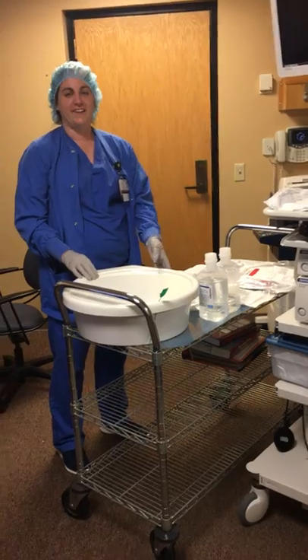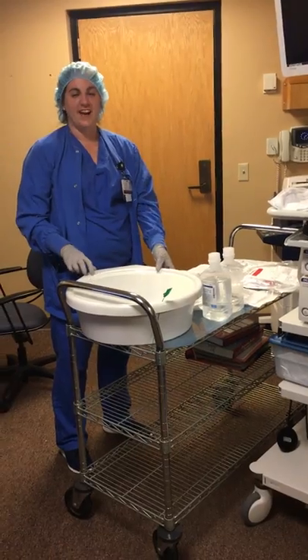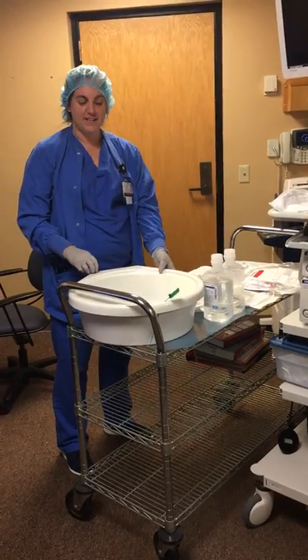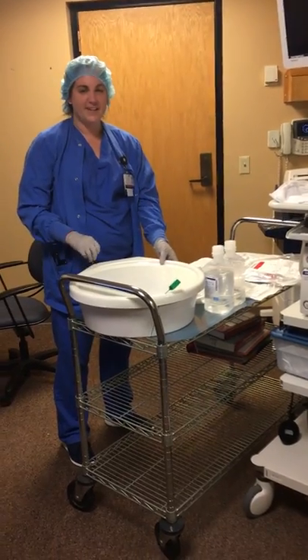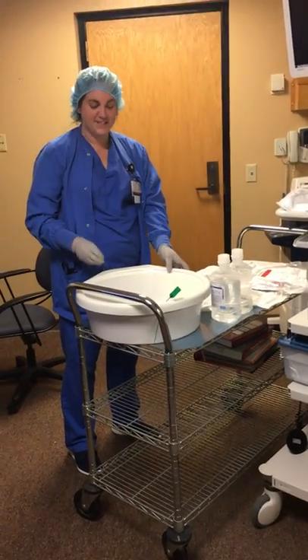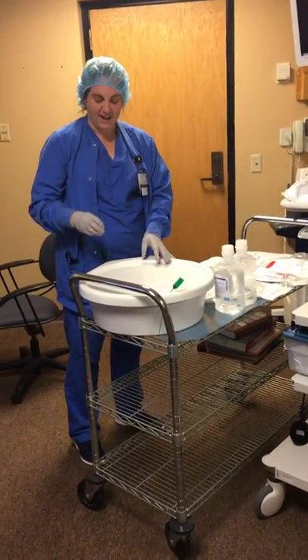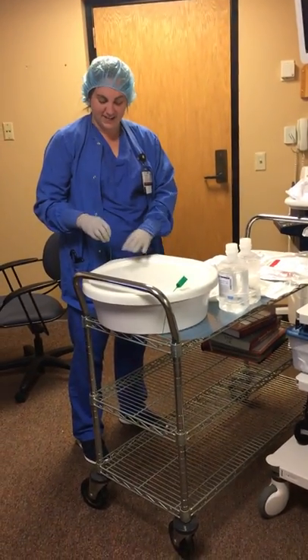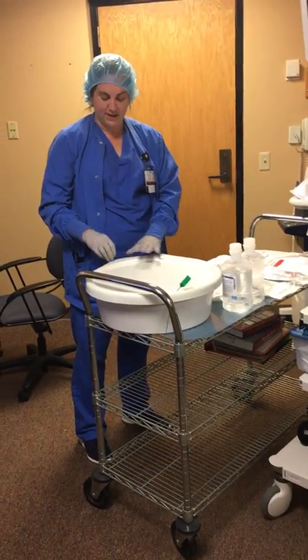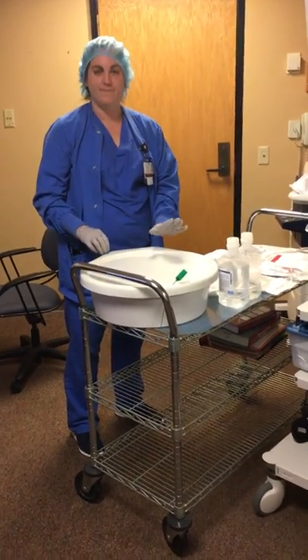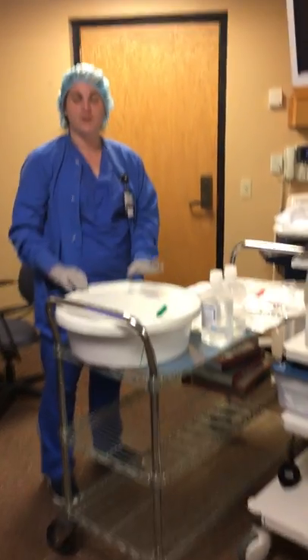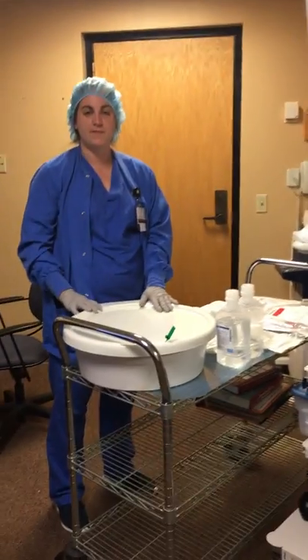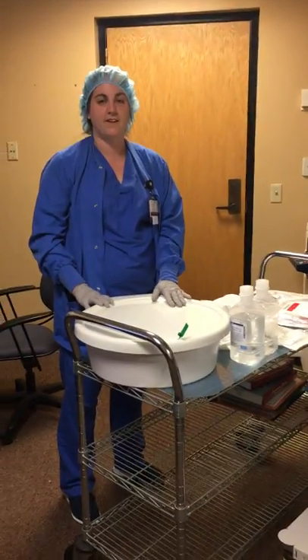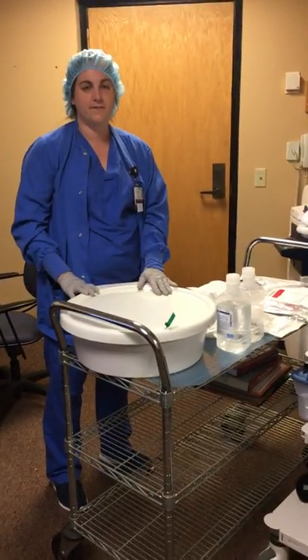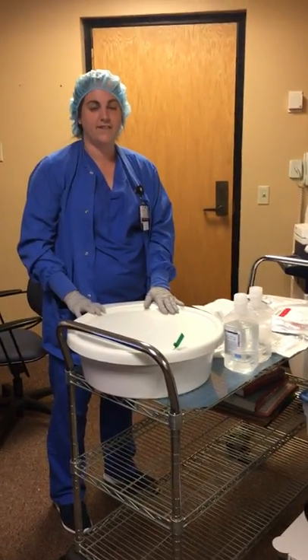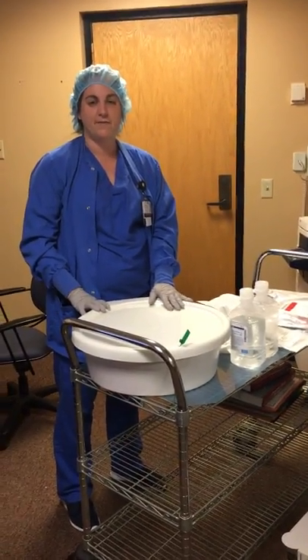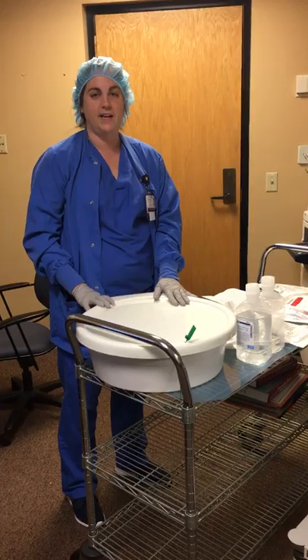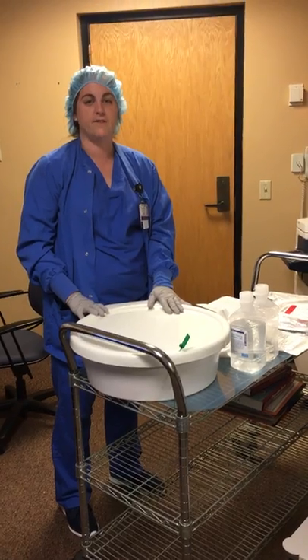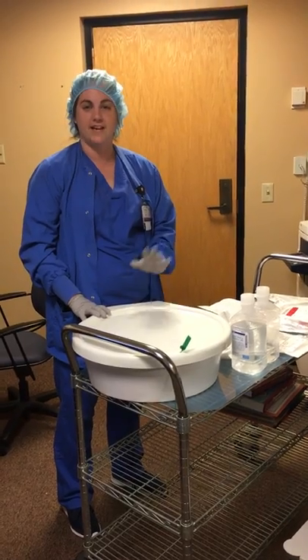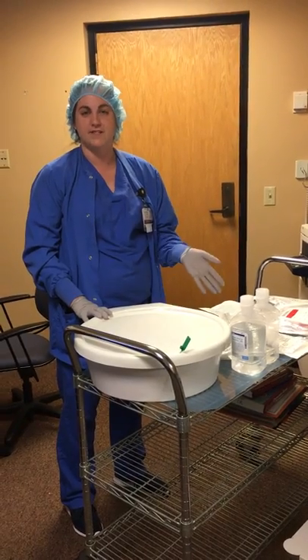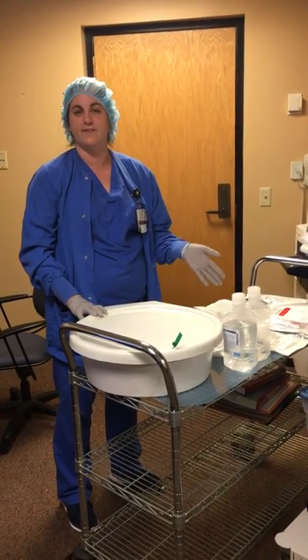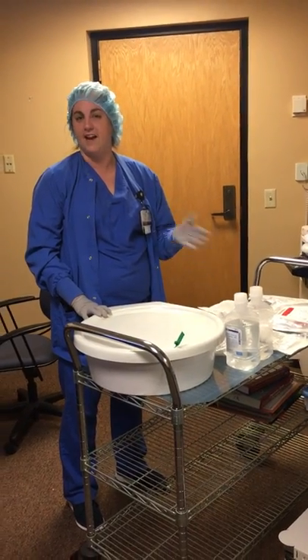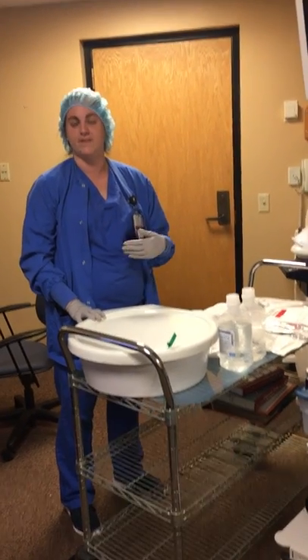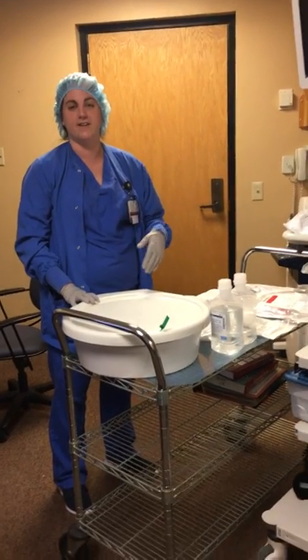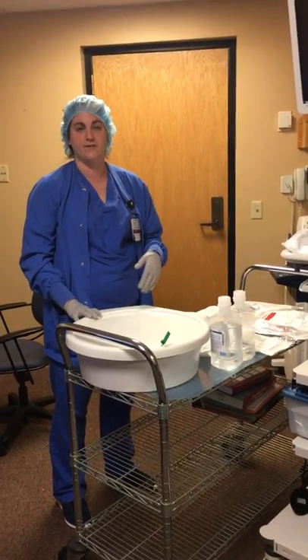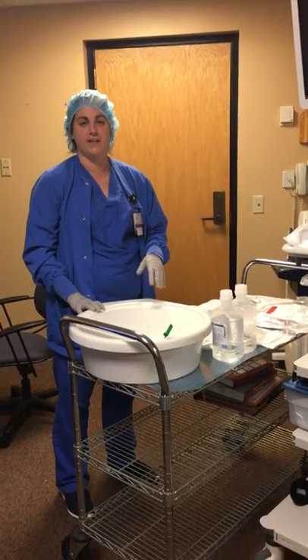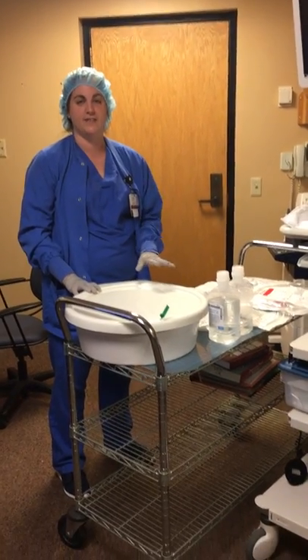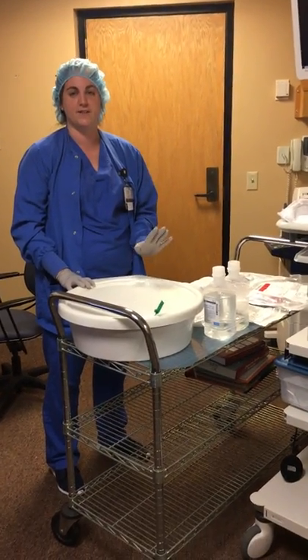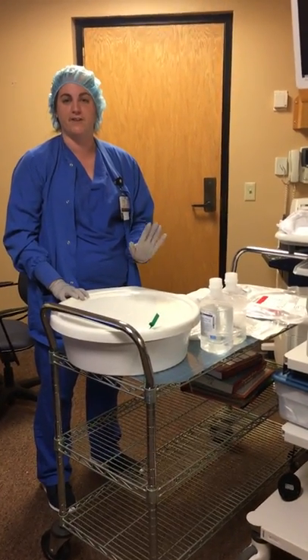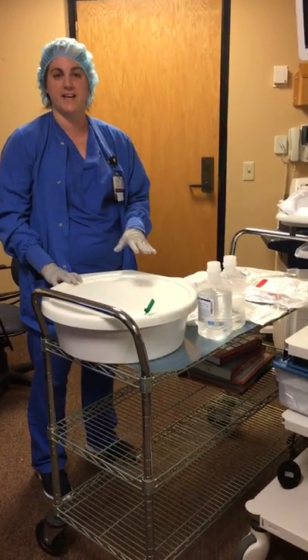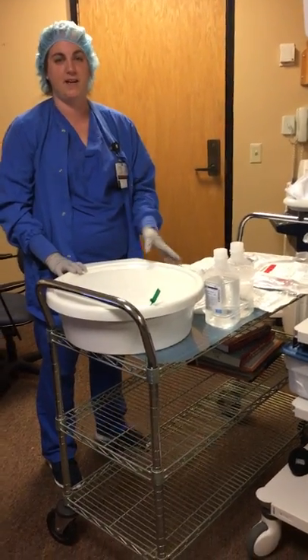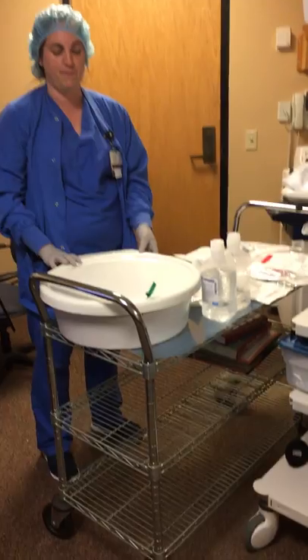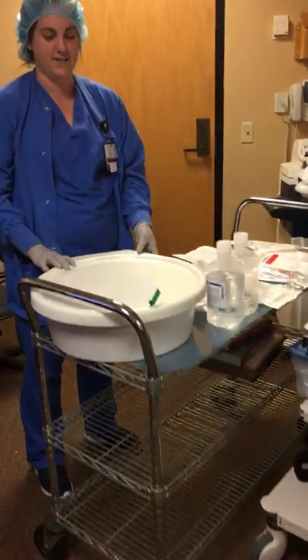I'm going to tell you today how to set up scopes, how to get everything ready during the case, what to do, and then afterwards how to do the pre-cleaning so that it's ready to go down to SP and be processed.